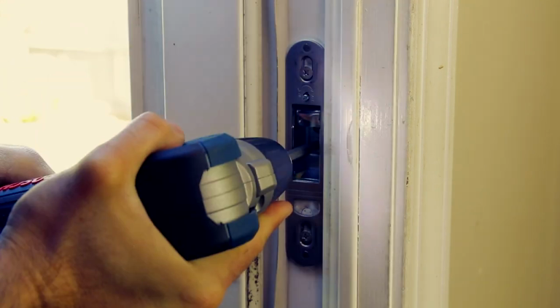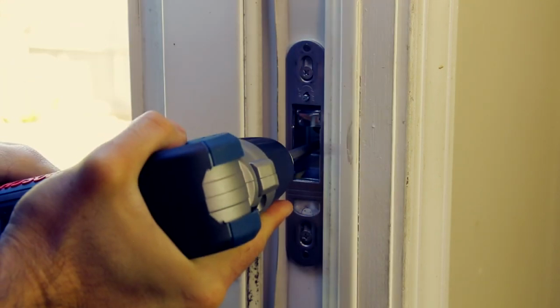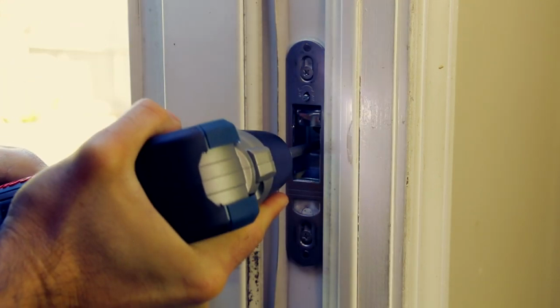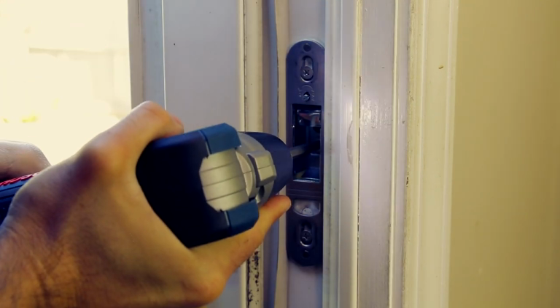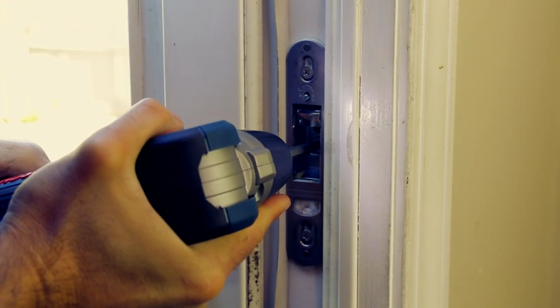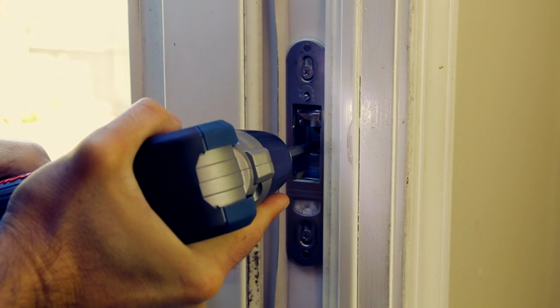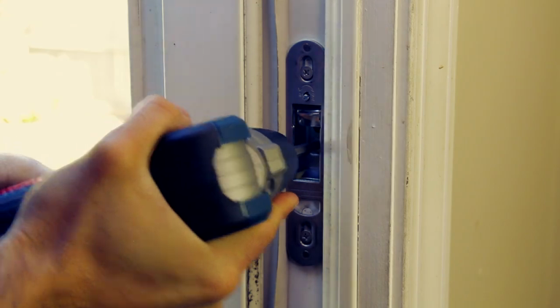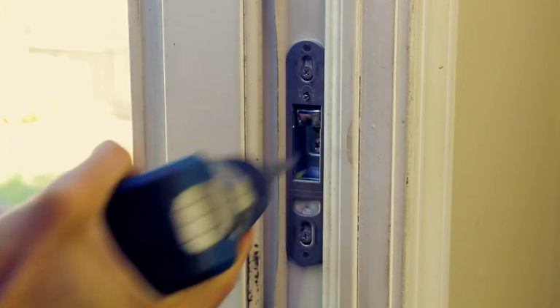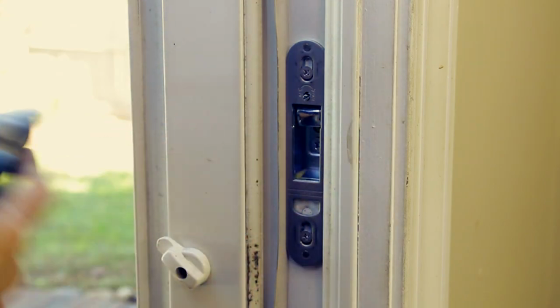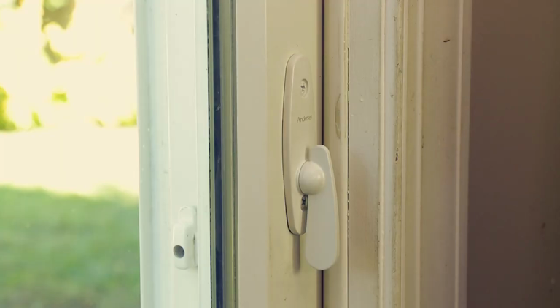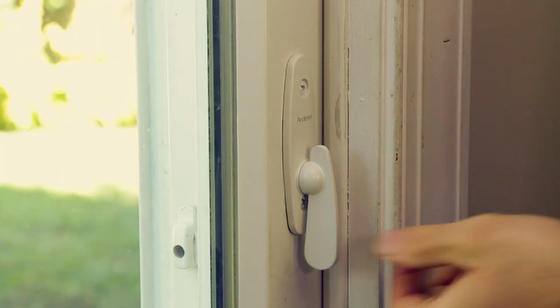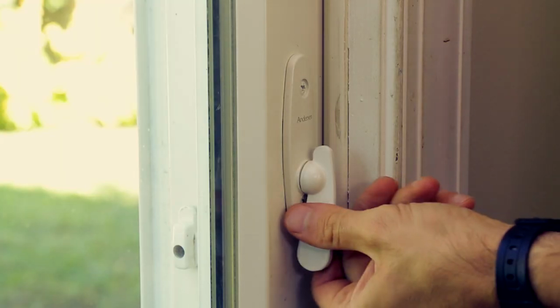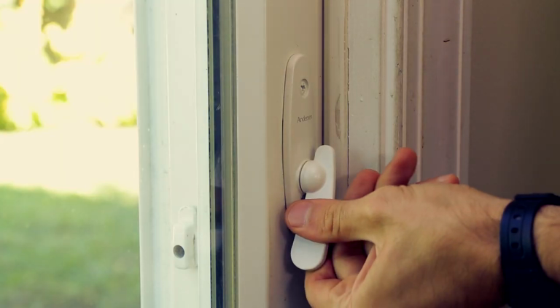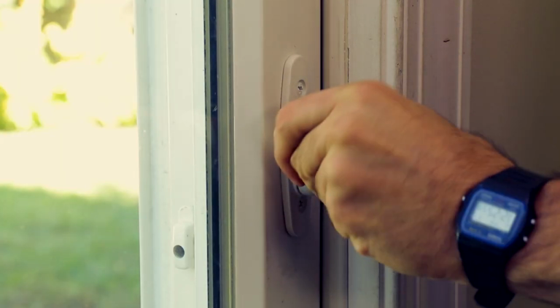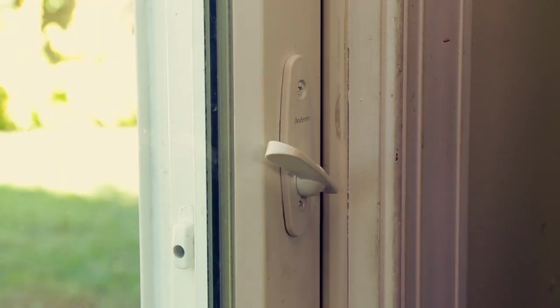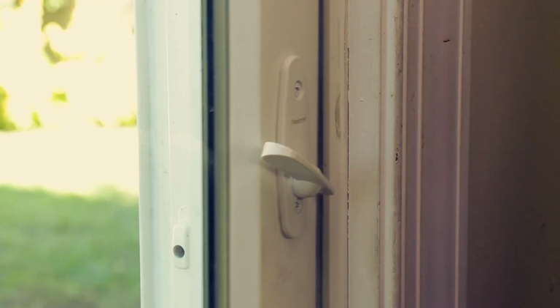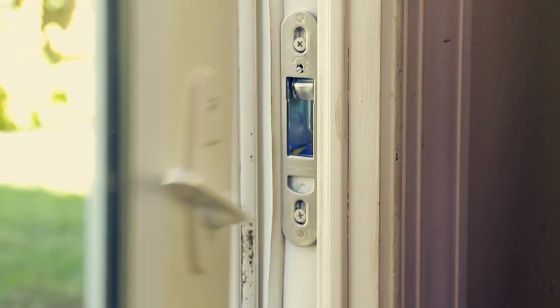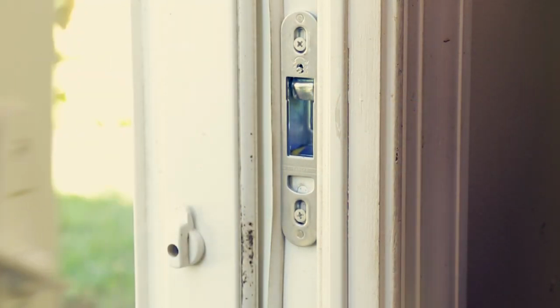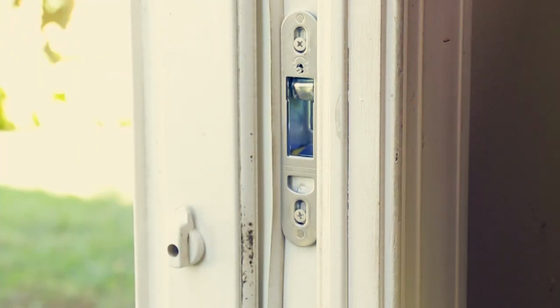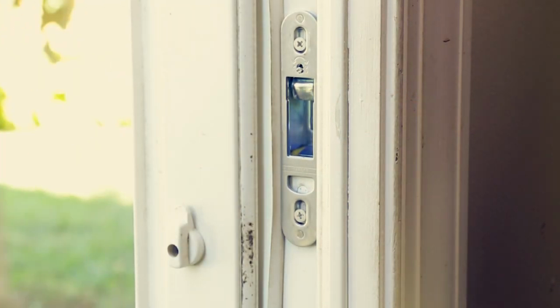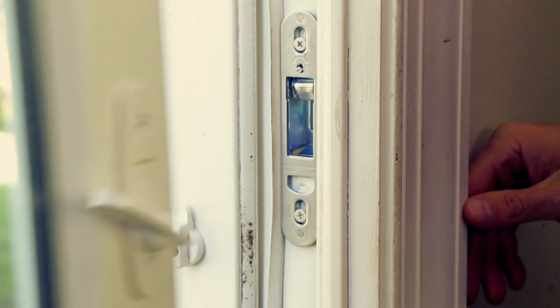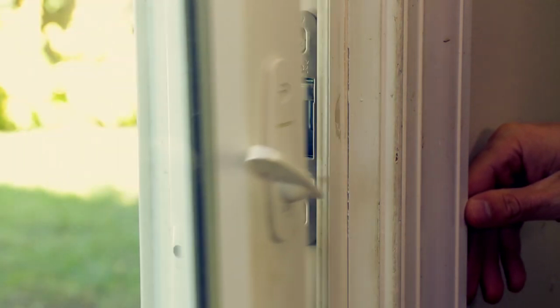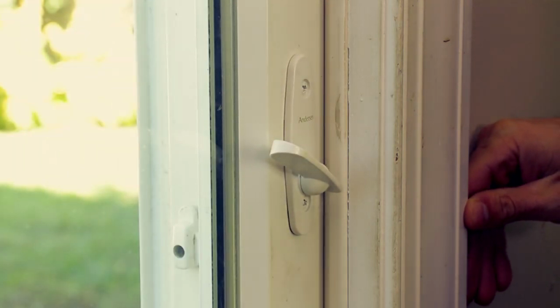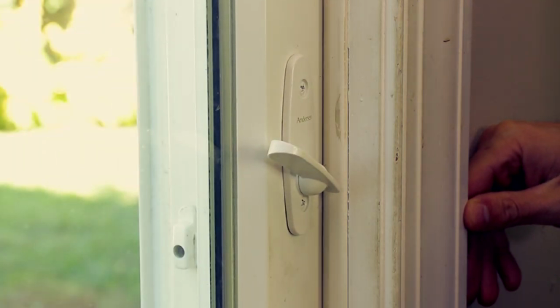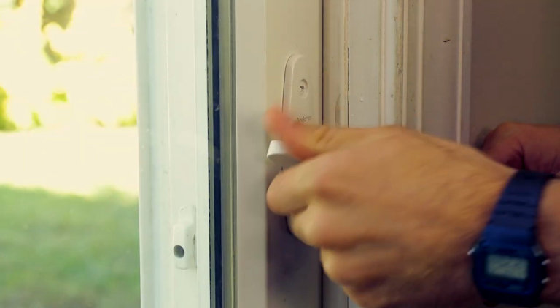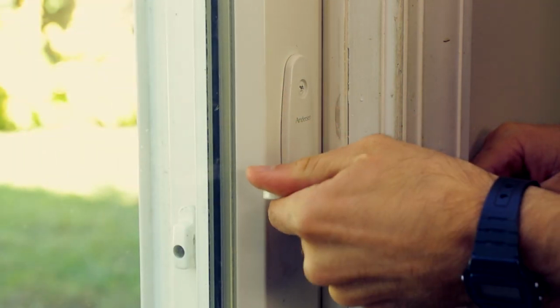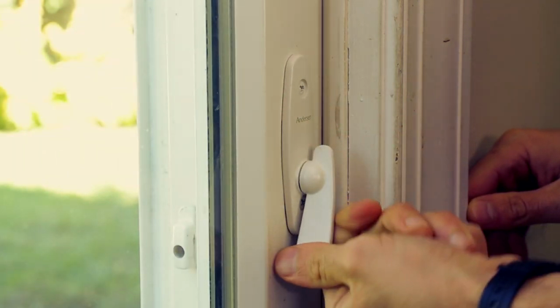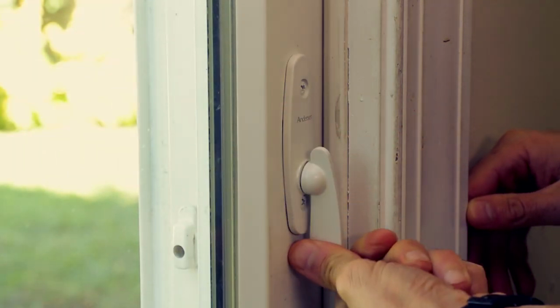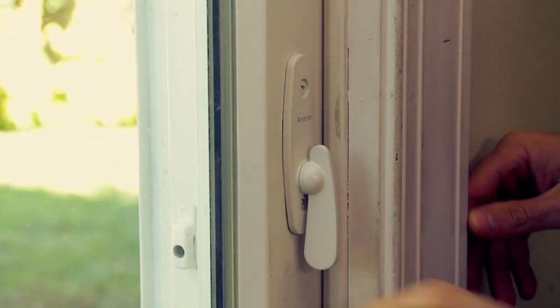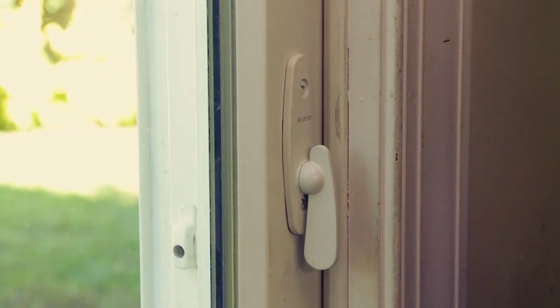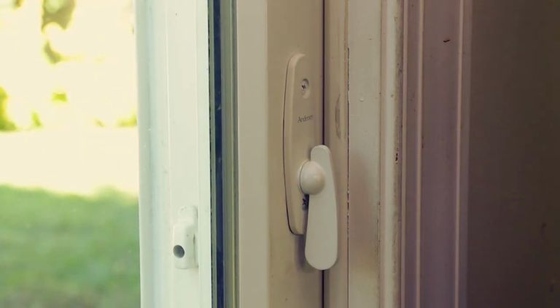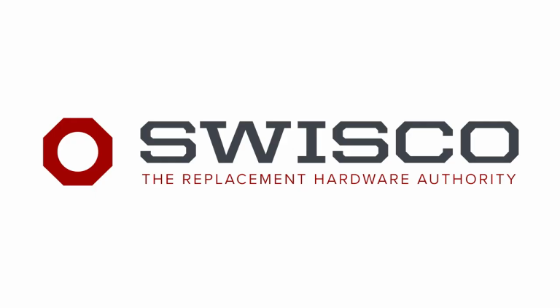To complete the project, be sure that your door is working properly by opening, closing, and locking your door. You've successfully replaced your Anderson latch and lock.